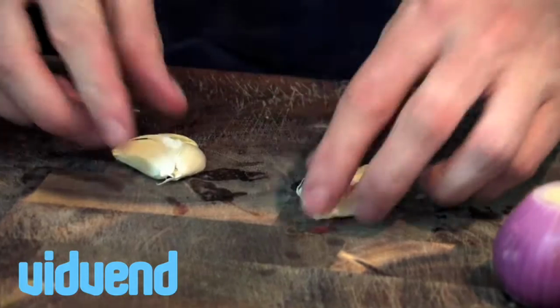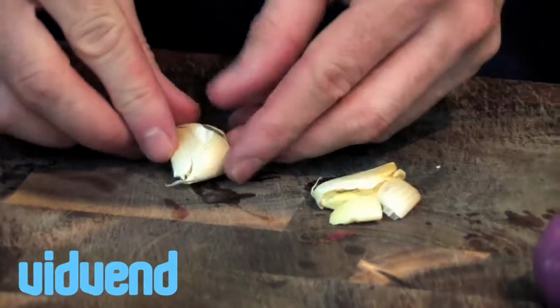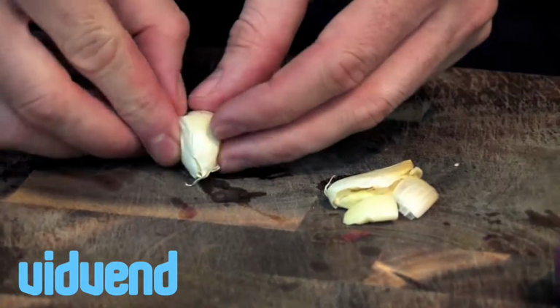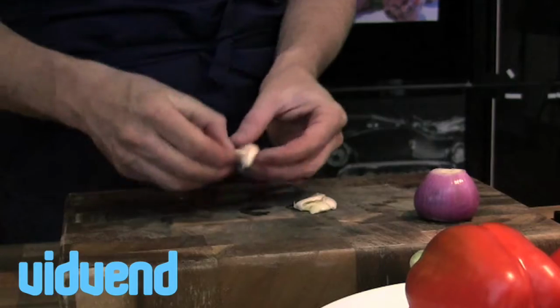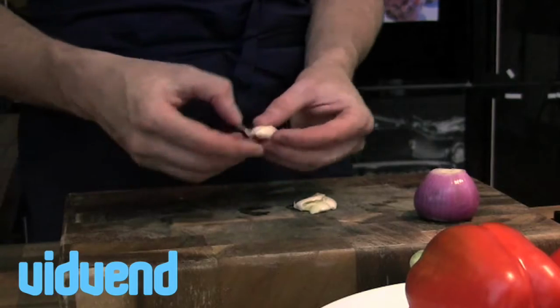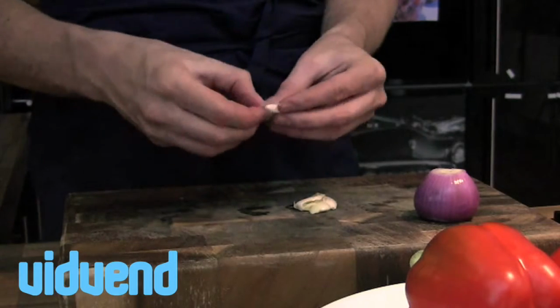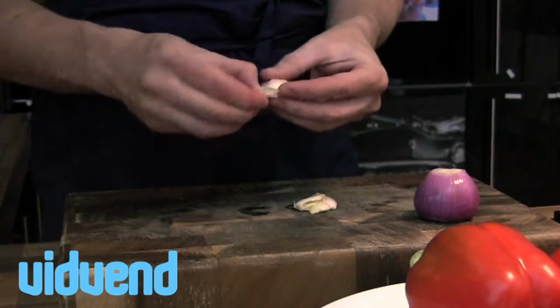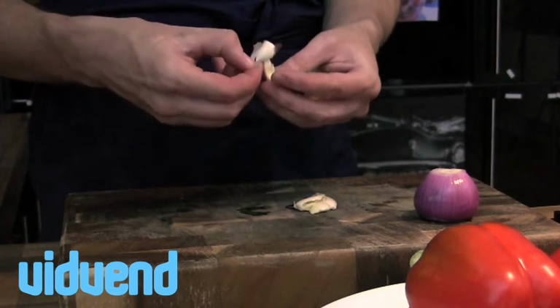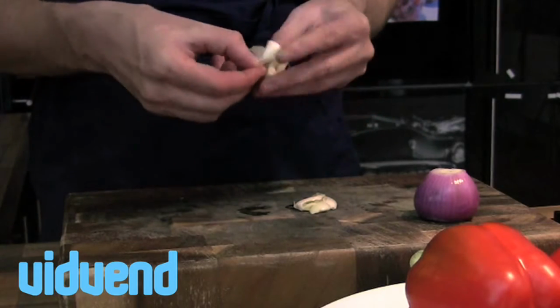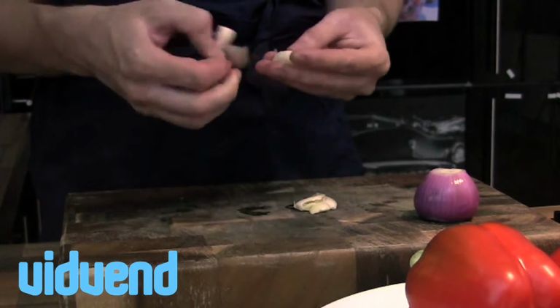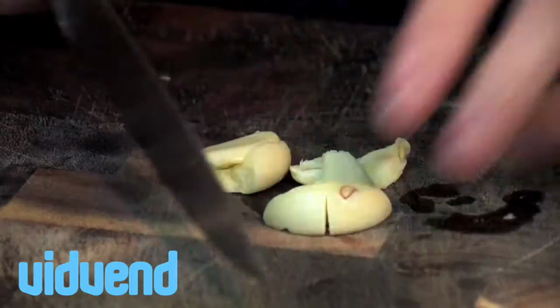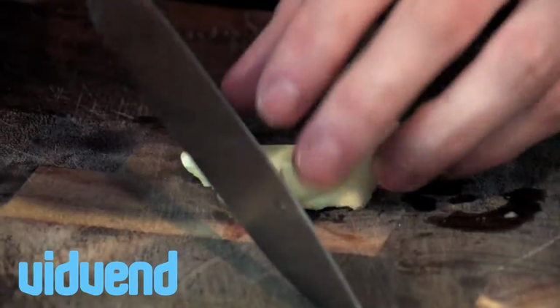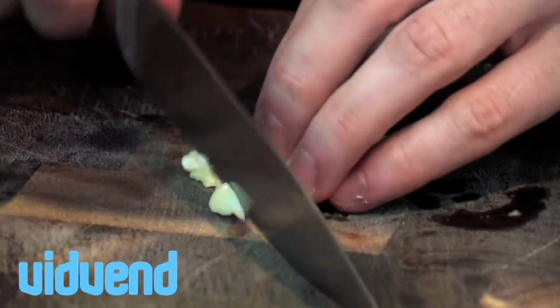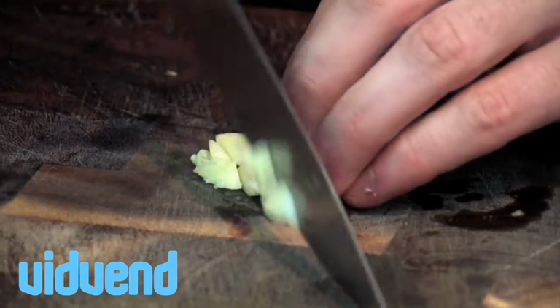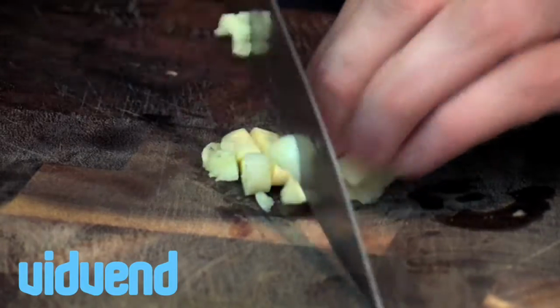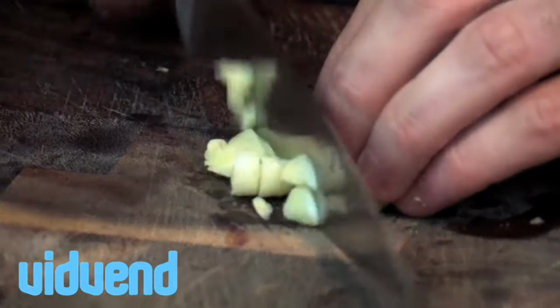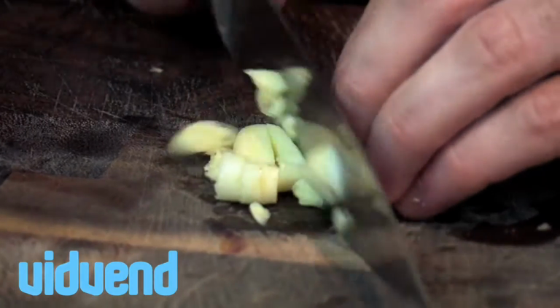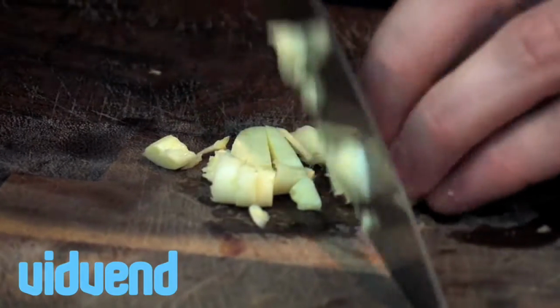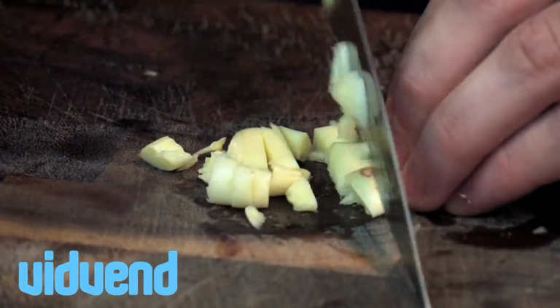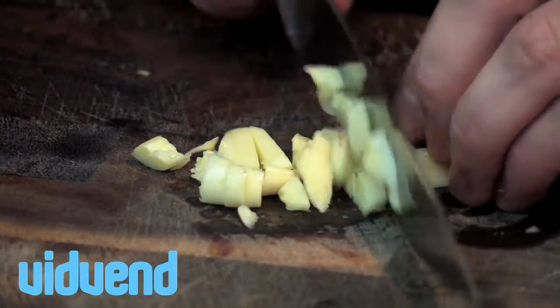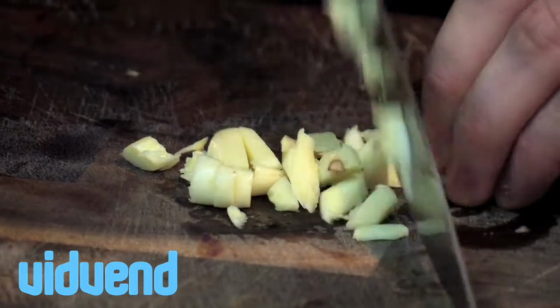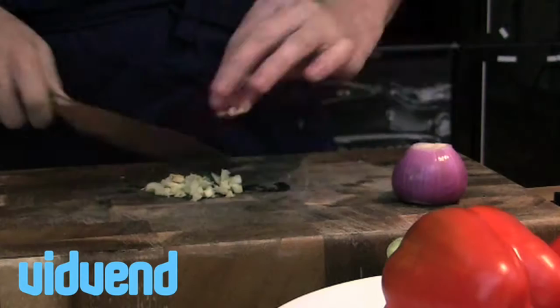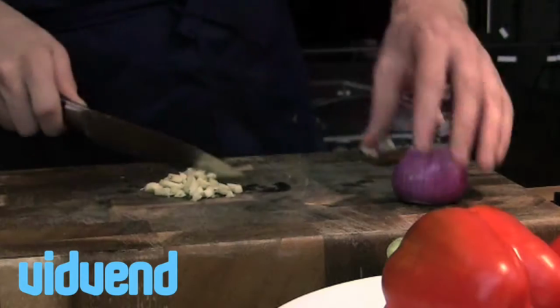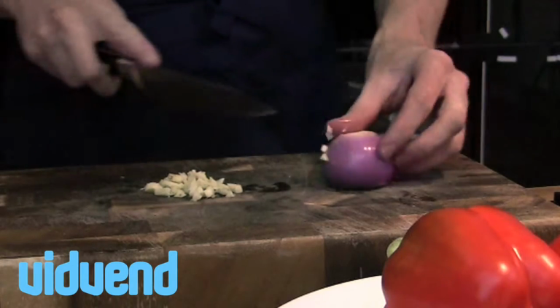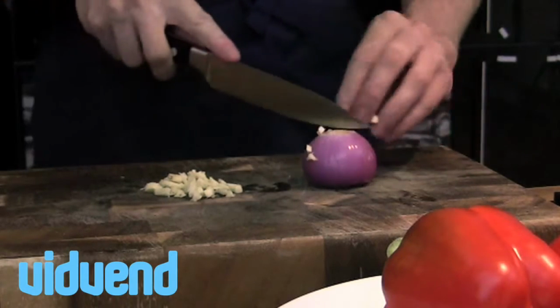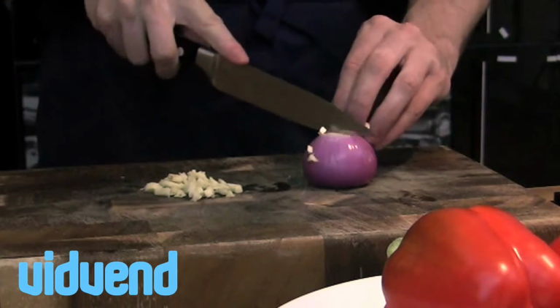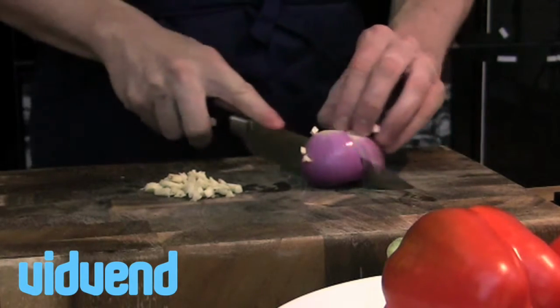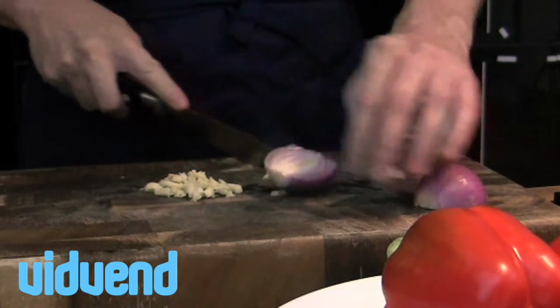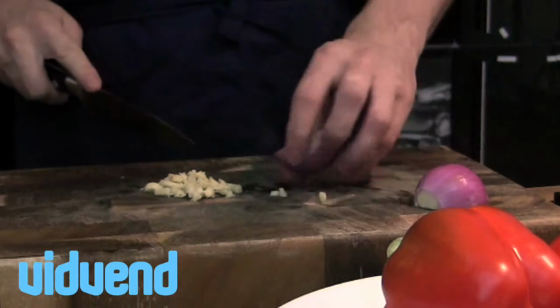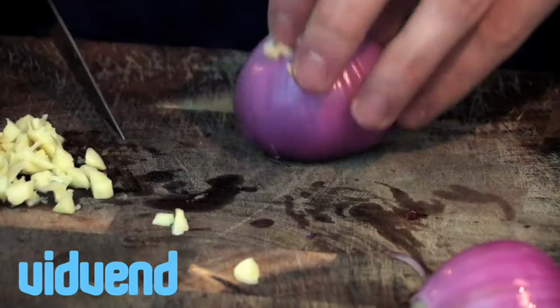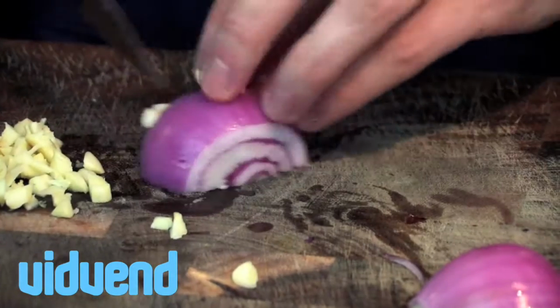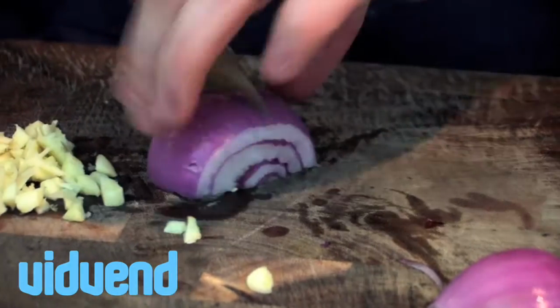To start it off we're going to bash our garlic, just remove that skin, and we're going to sauté that off with some red onions — it's really going to give a nice base to our sauce. So just dice it up into a nice small dice.